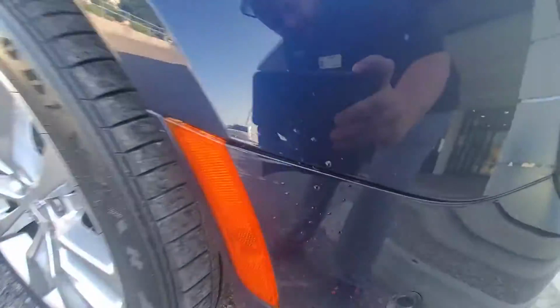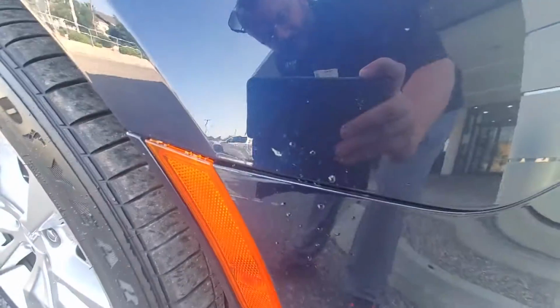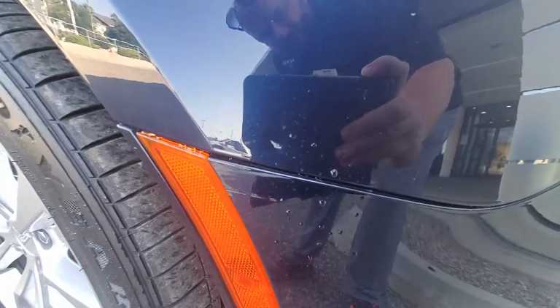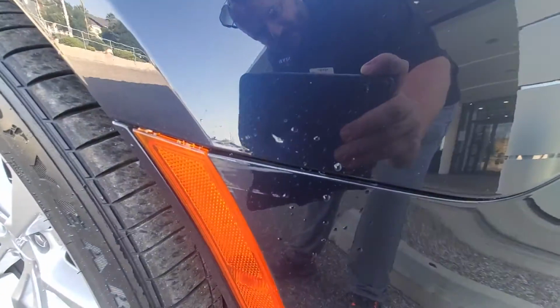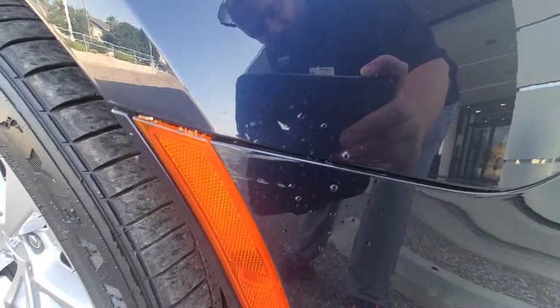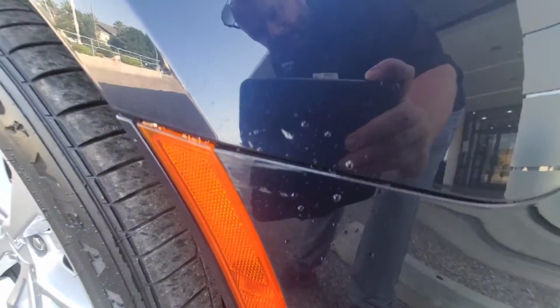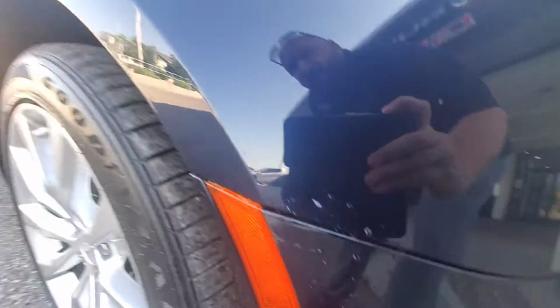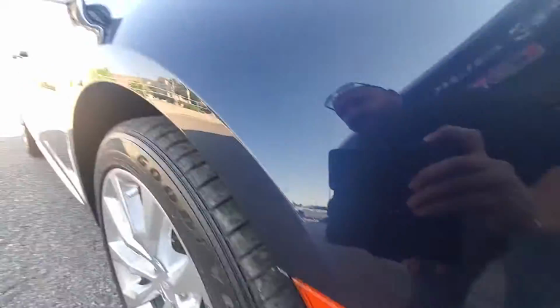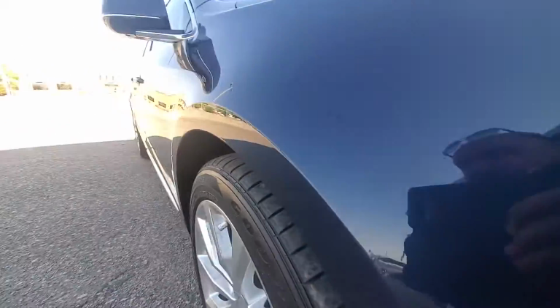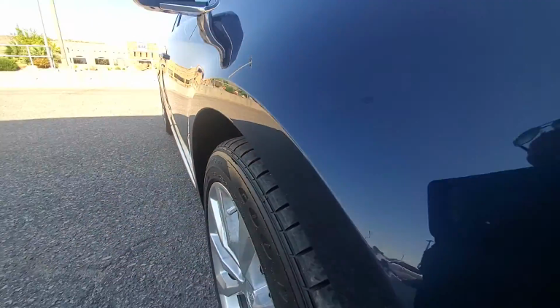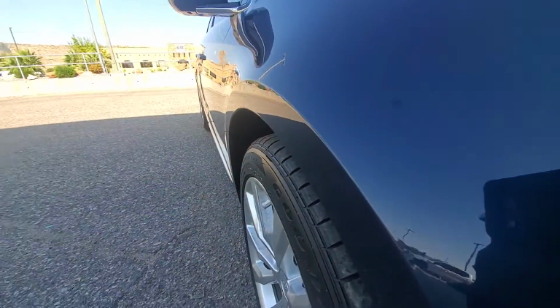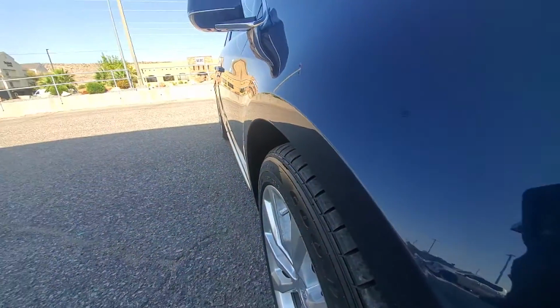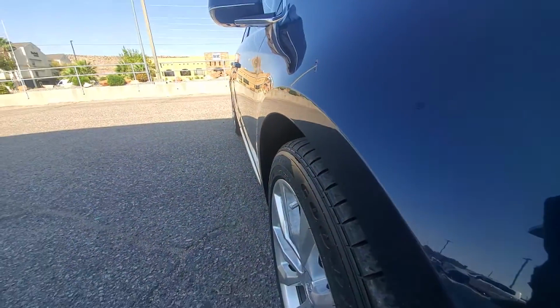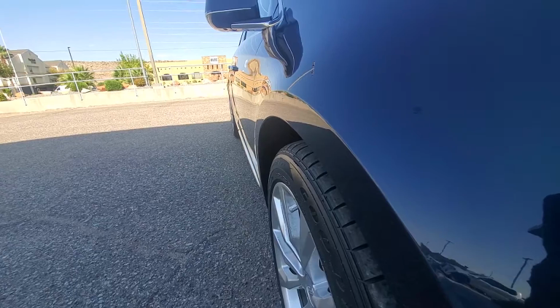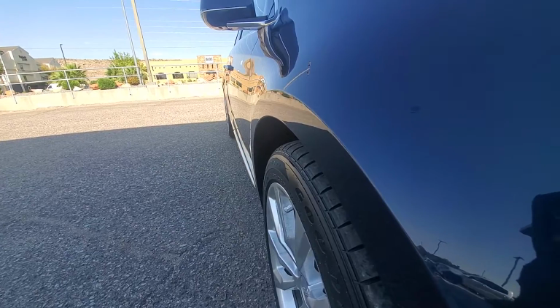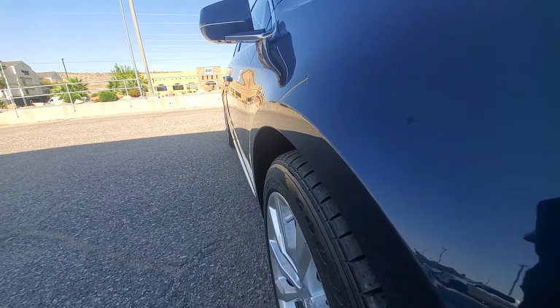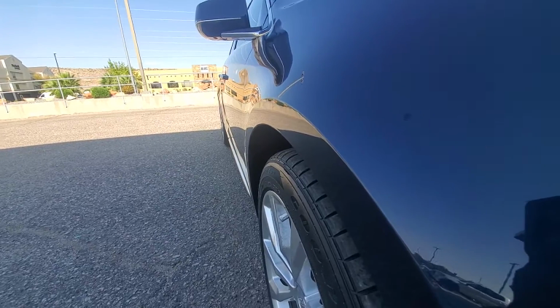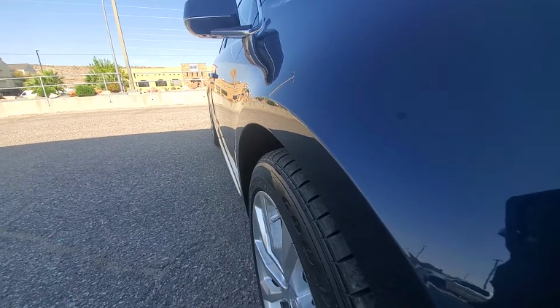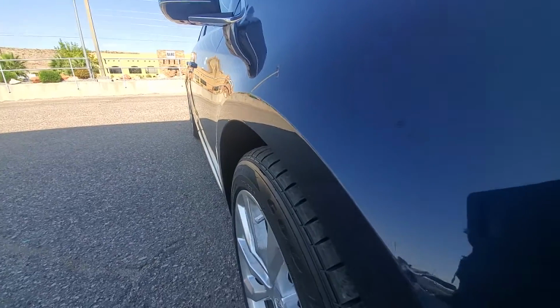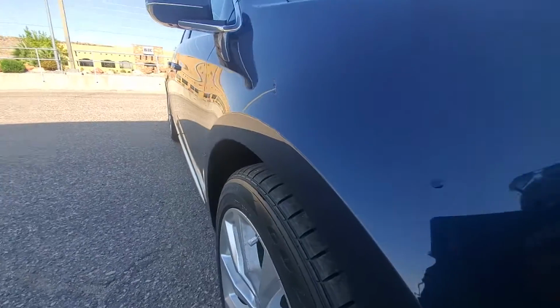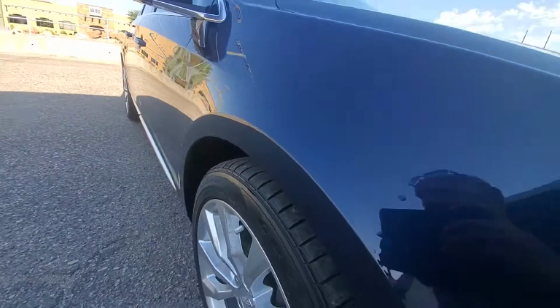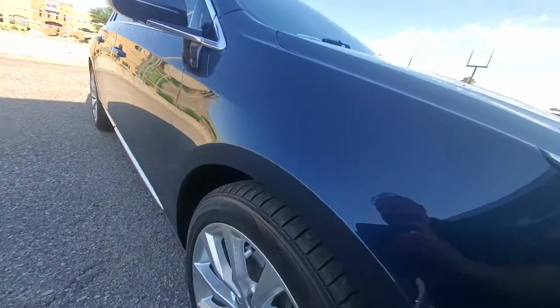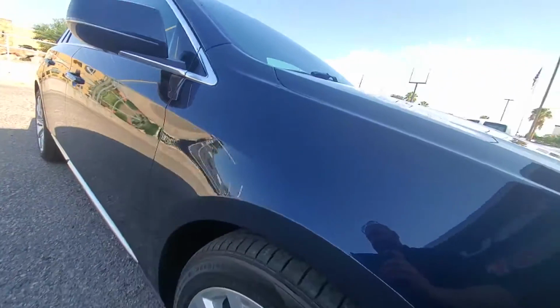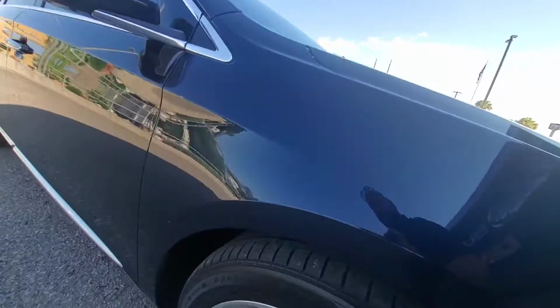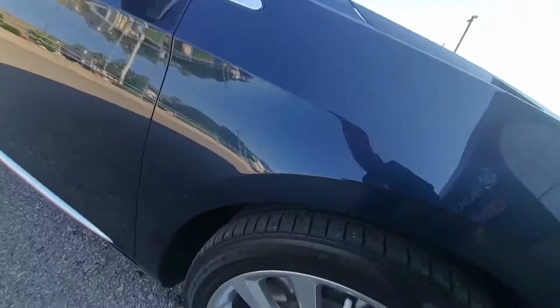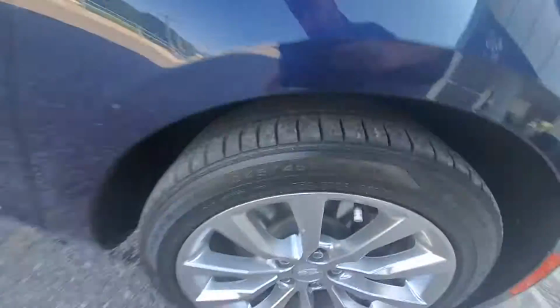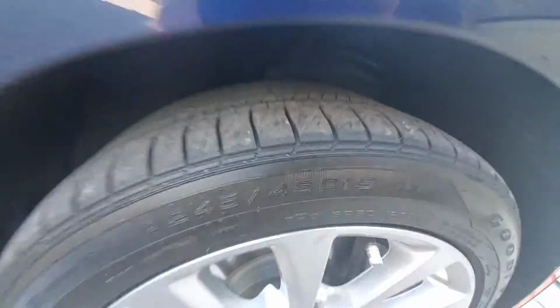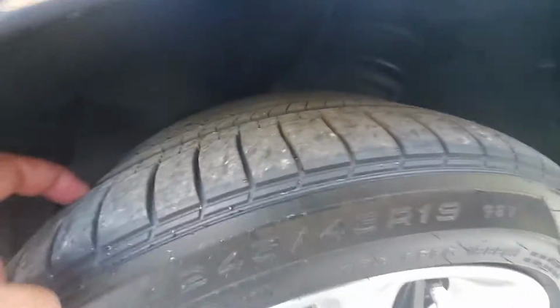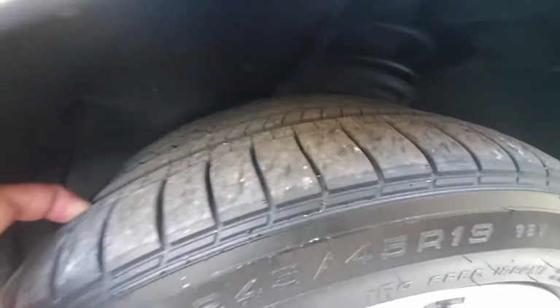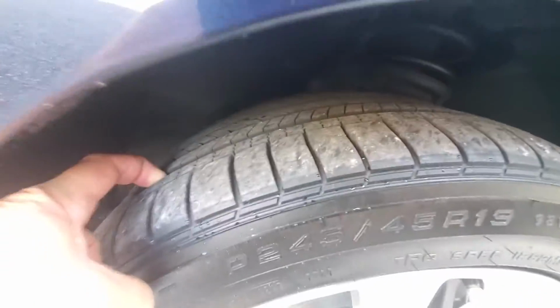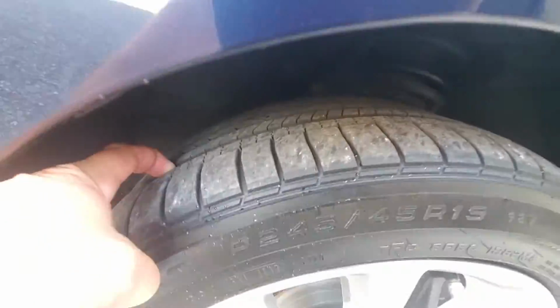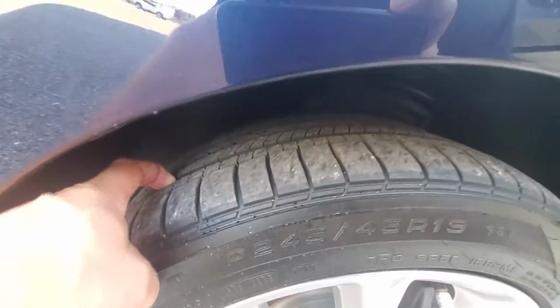Looks like there's a scuff right there. Looking down the driver's side, looks clean otherwise. Good tread on the tires.